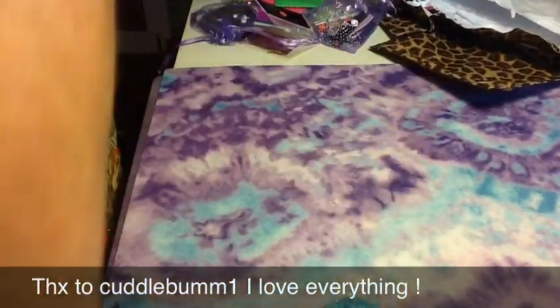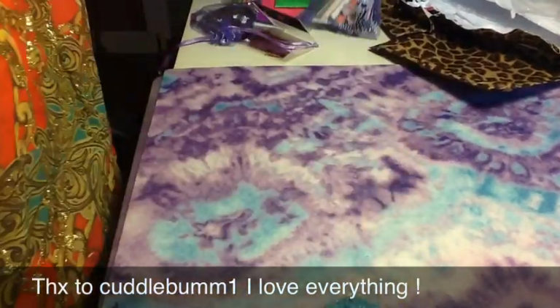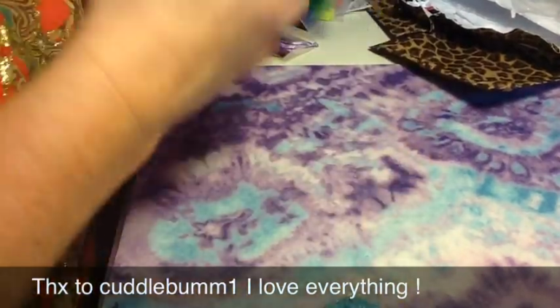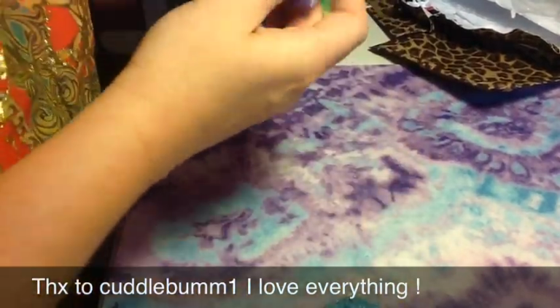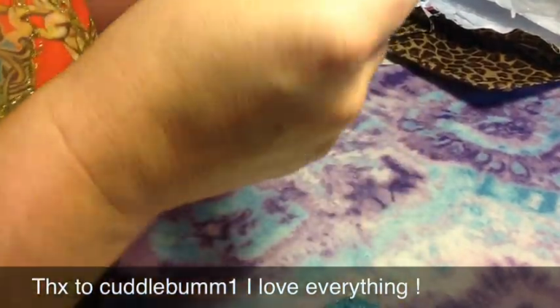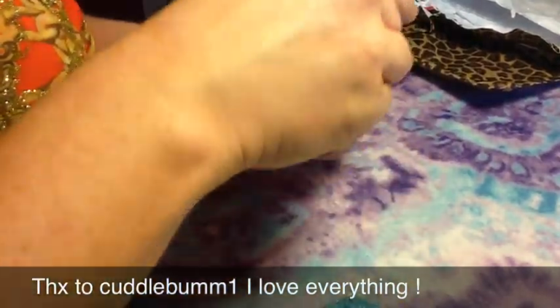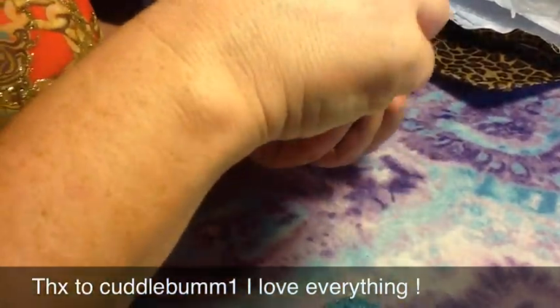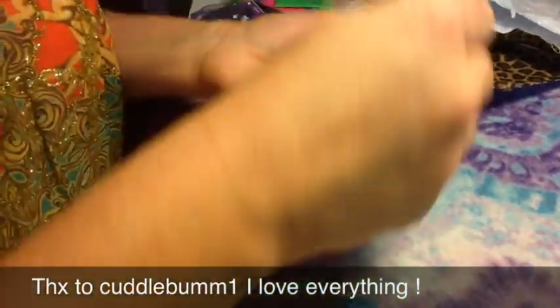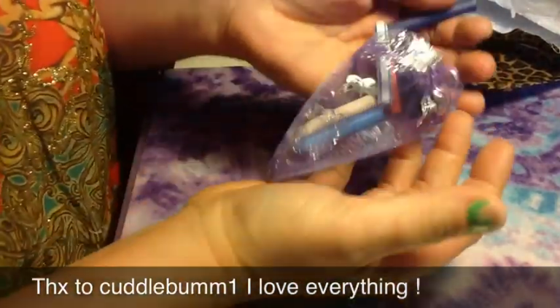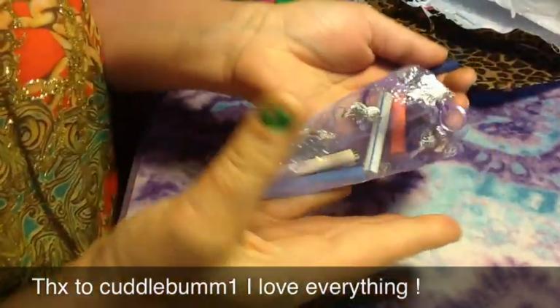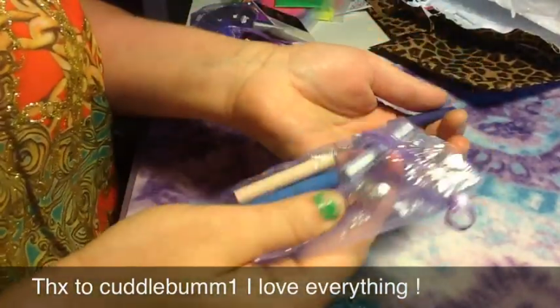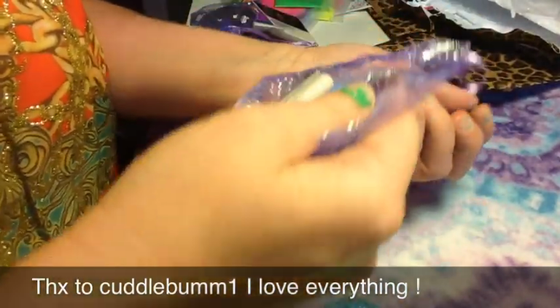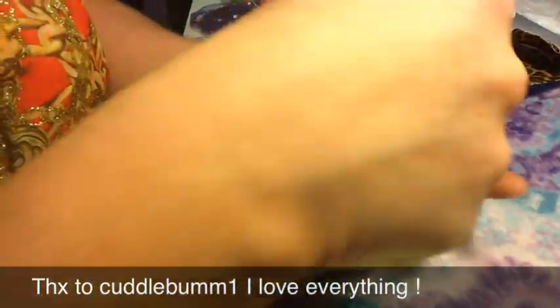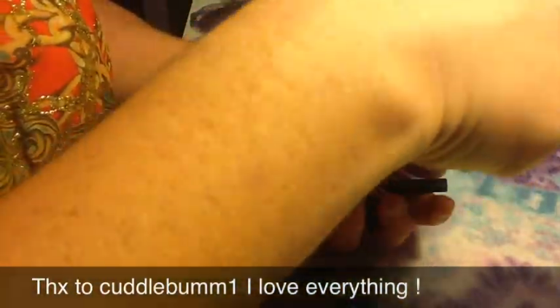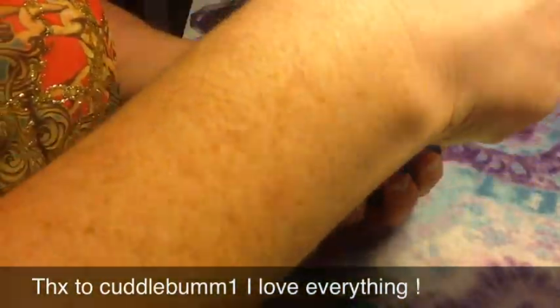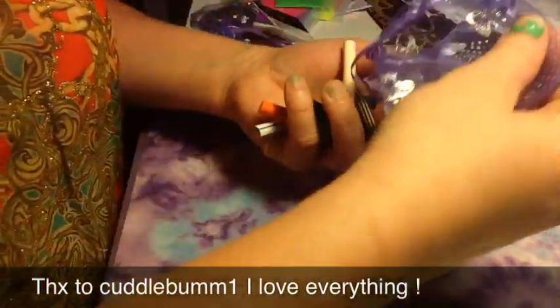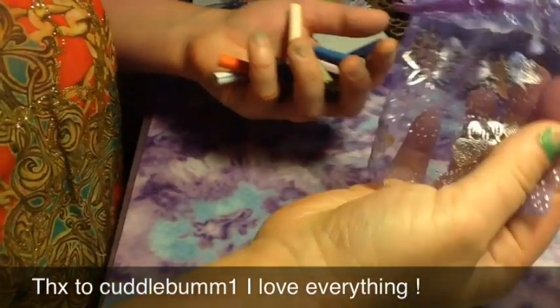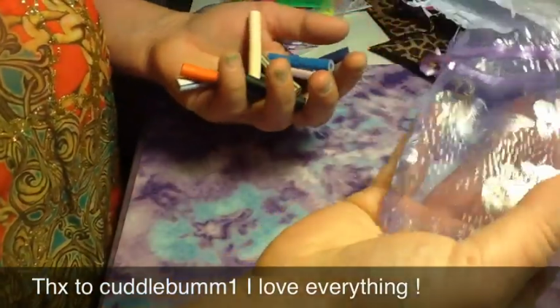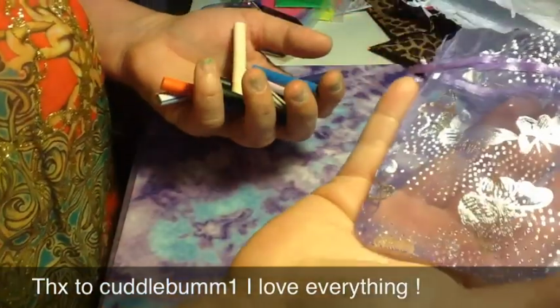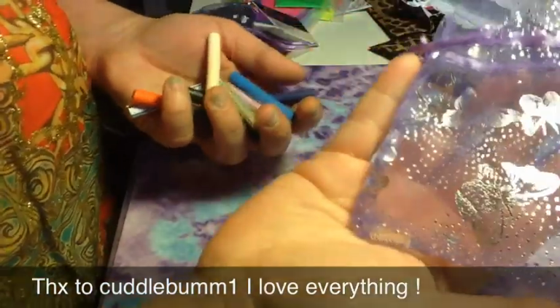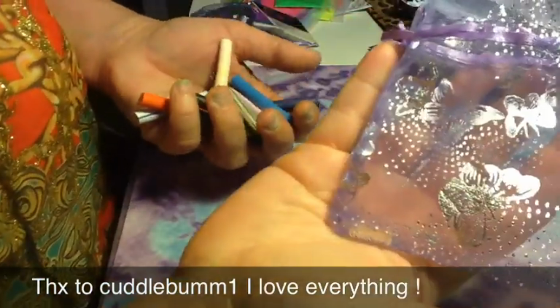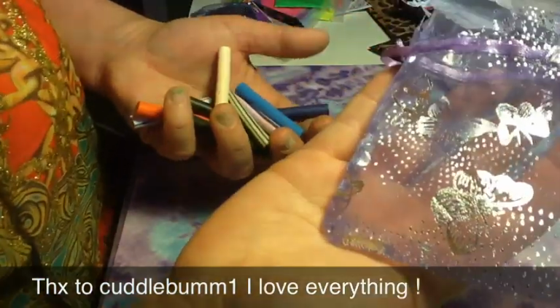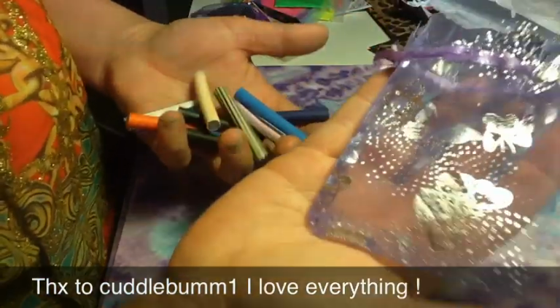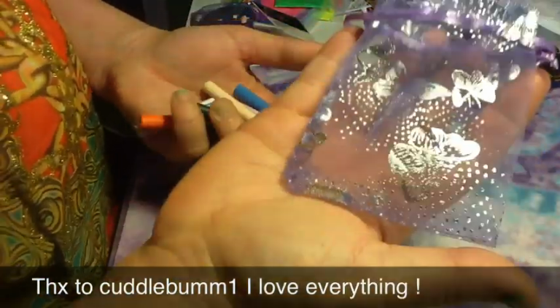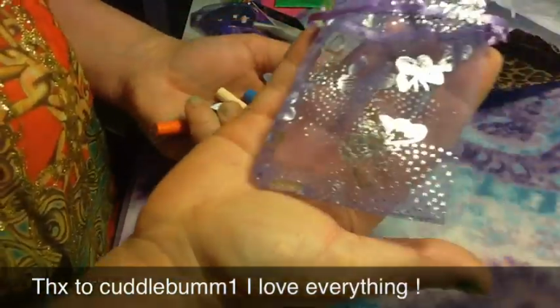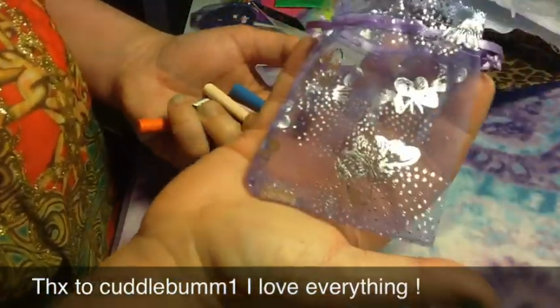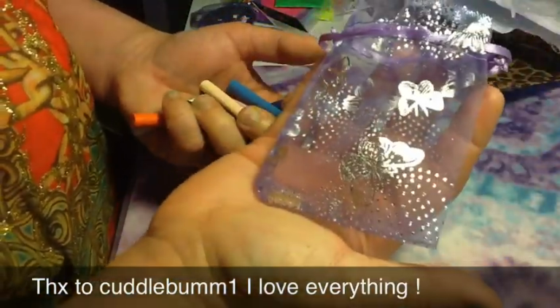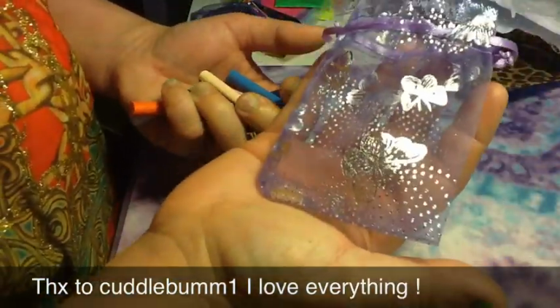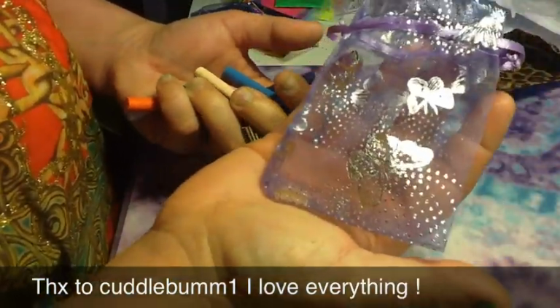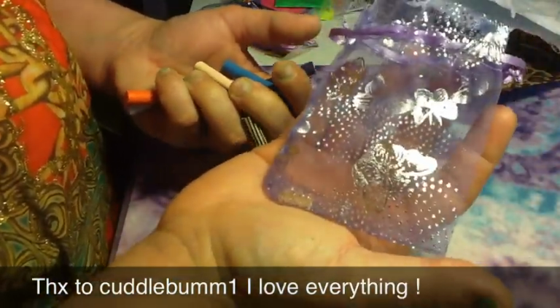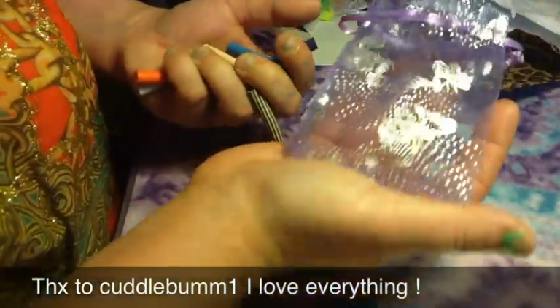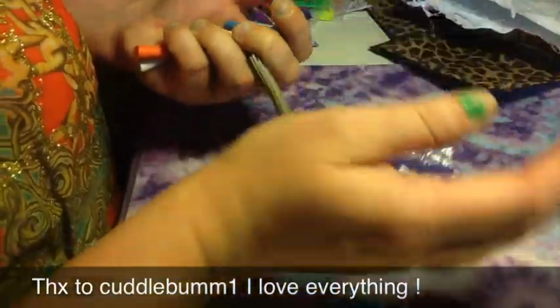I'm going to show you guys what she sent me. She sent me some of these items in these cute little butterfly bags that you can make like a sachet out of. They're so cute.